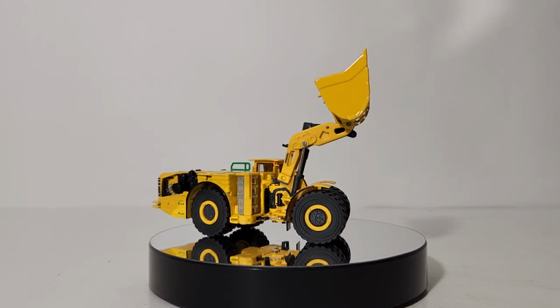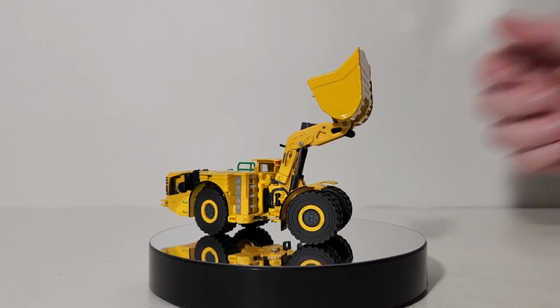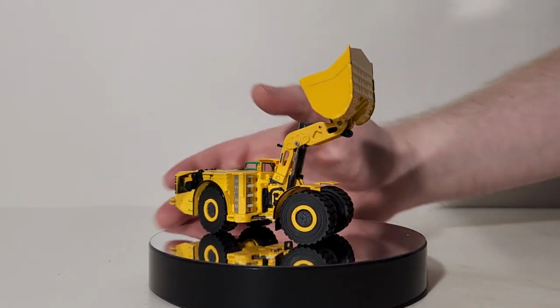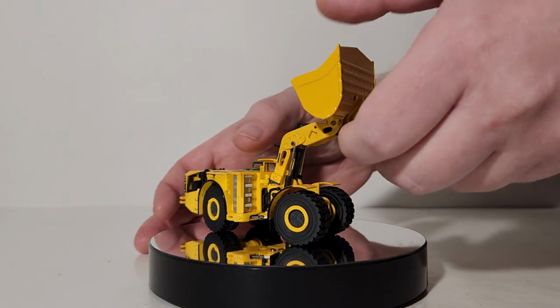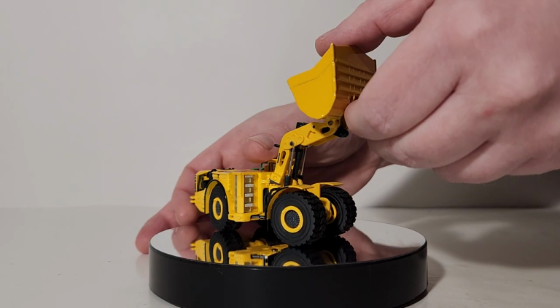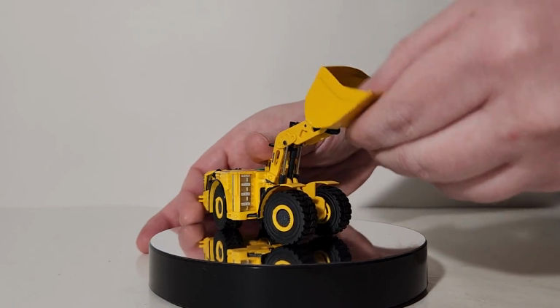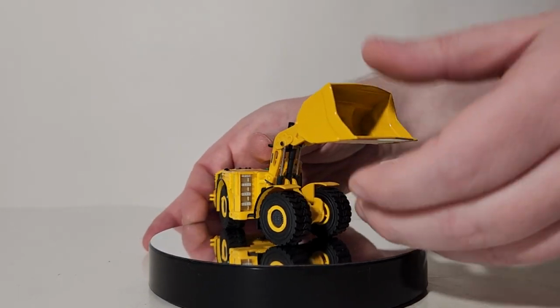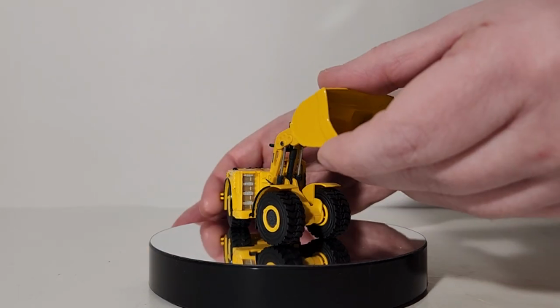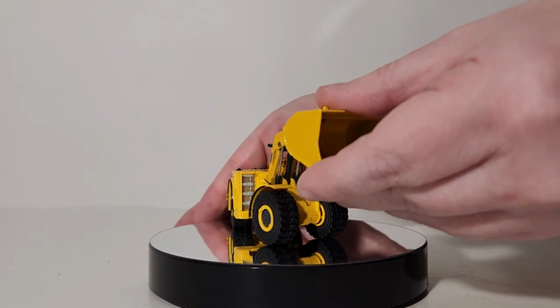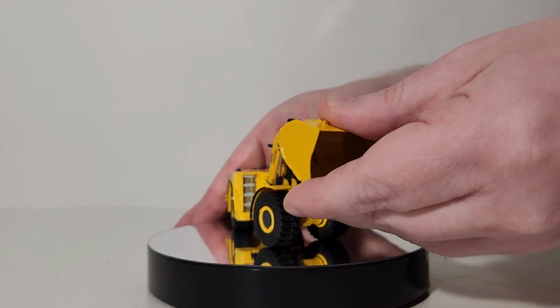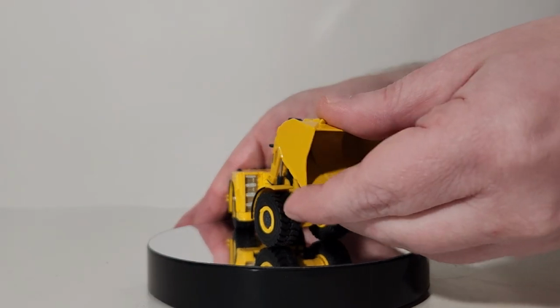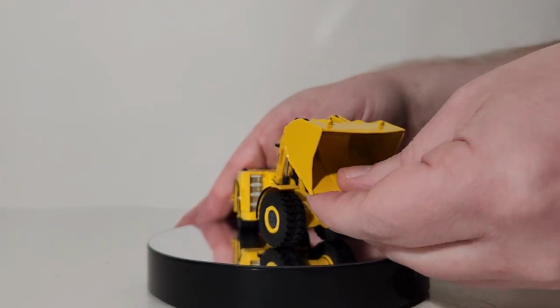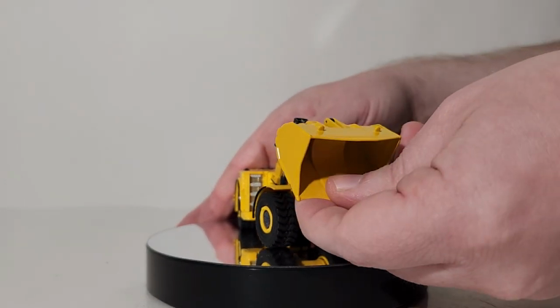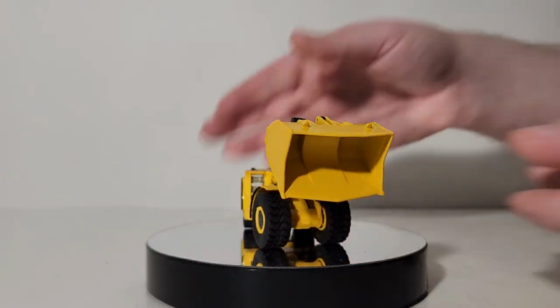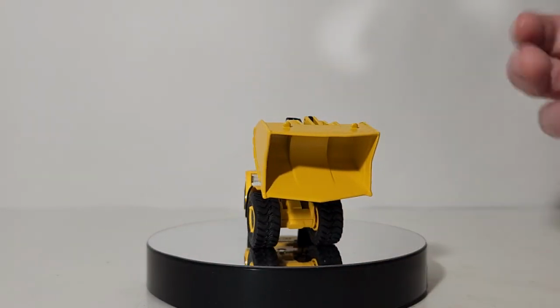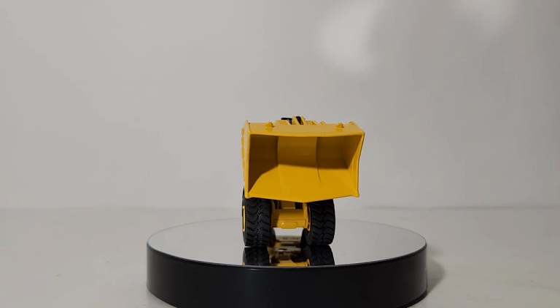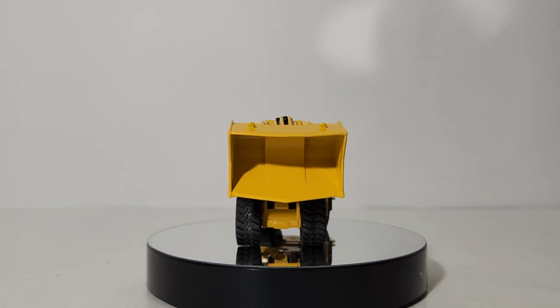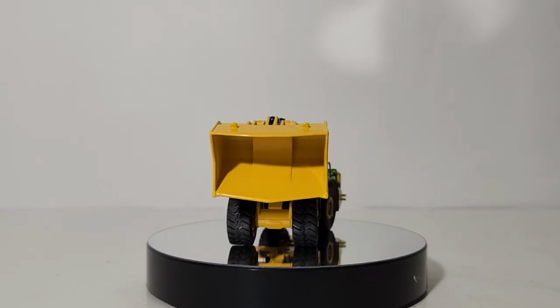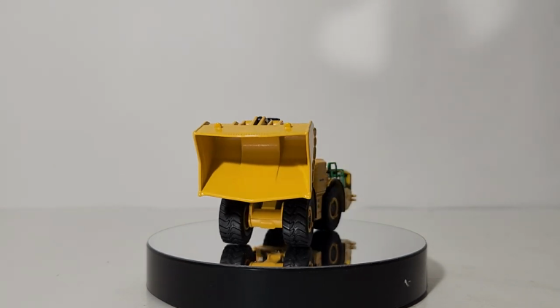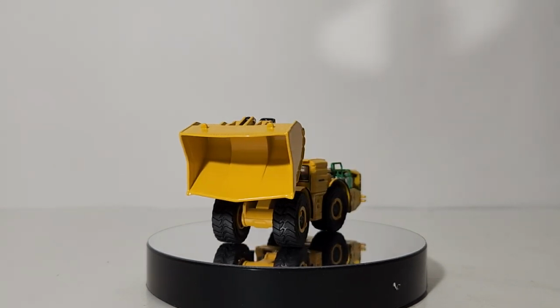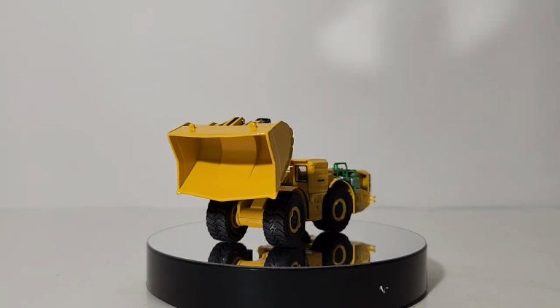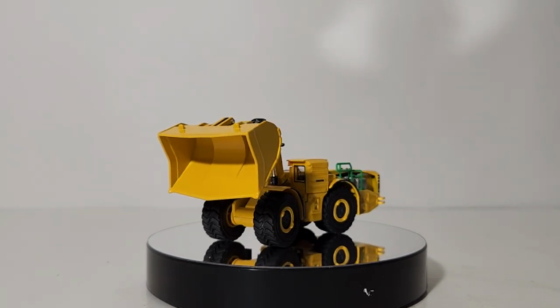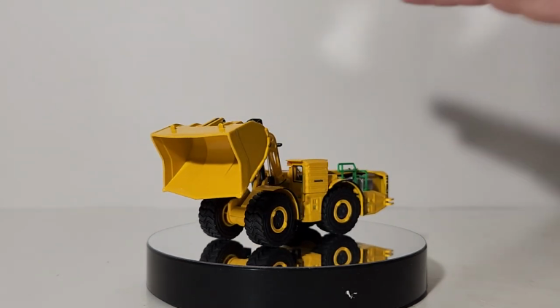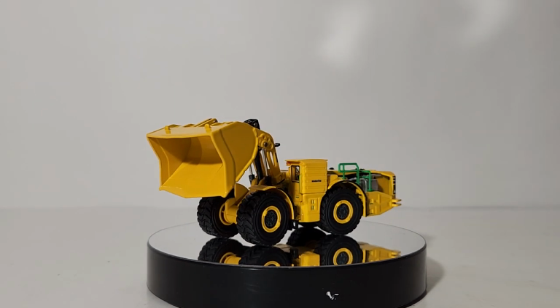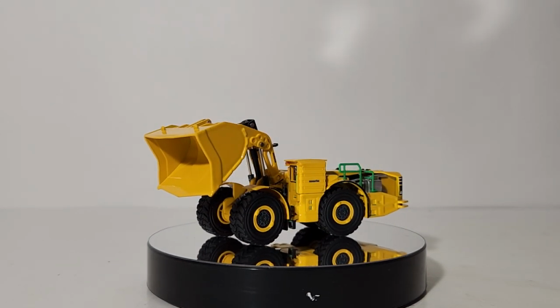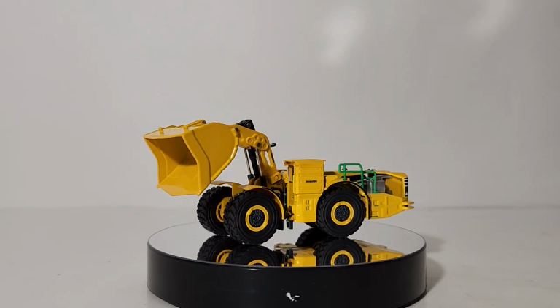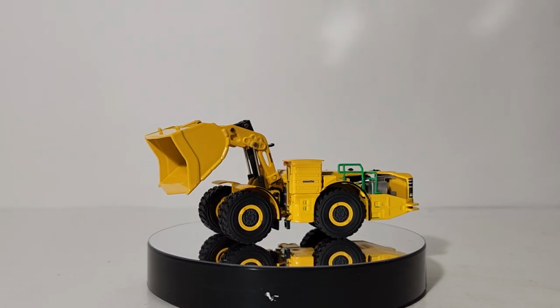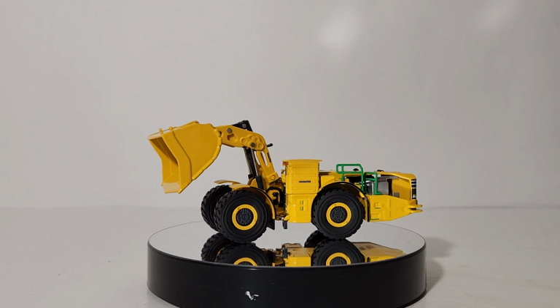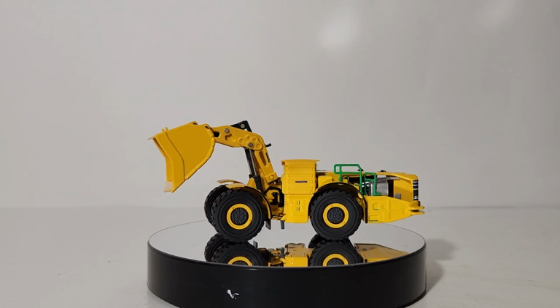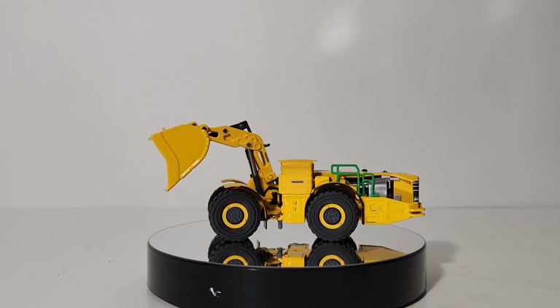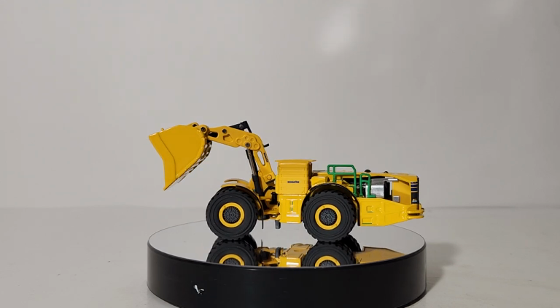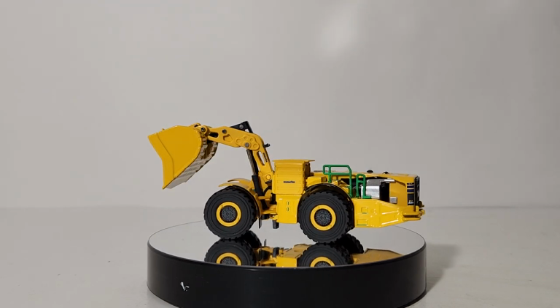So how about the dumping angle? You've seen the carry angle and the lift angle. The dump angle is good enough as well — perhaps maybe a little bit shallow compared to what it should be able to do to scale, but I'm not going to complain. It looks good.